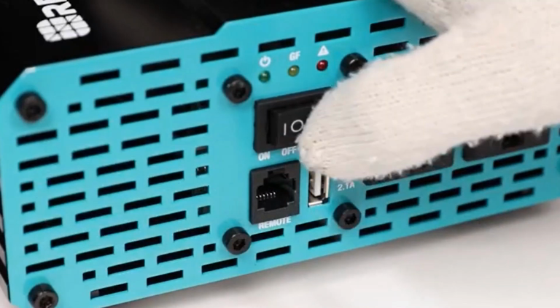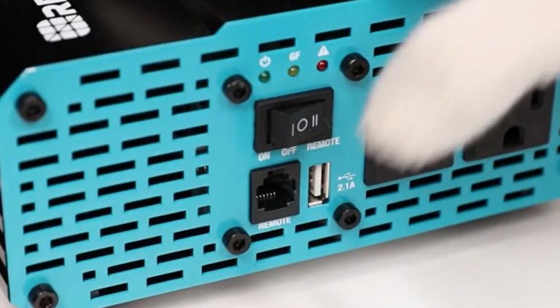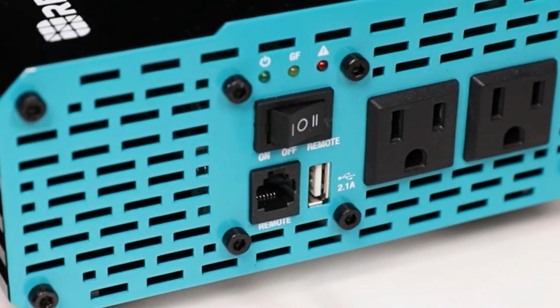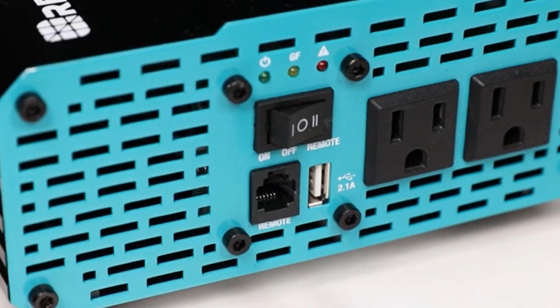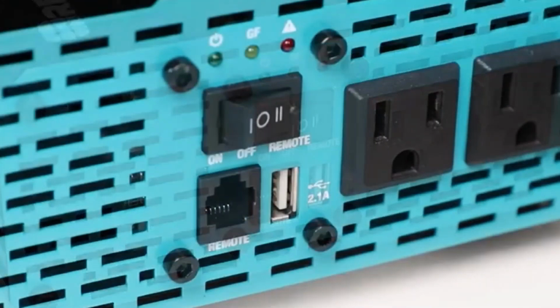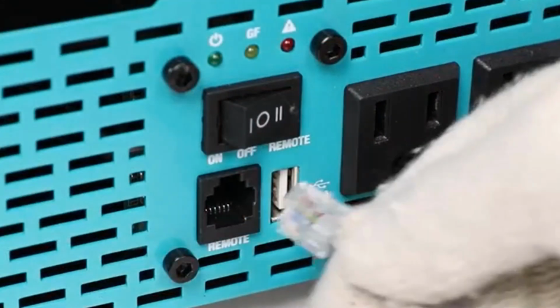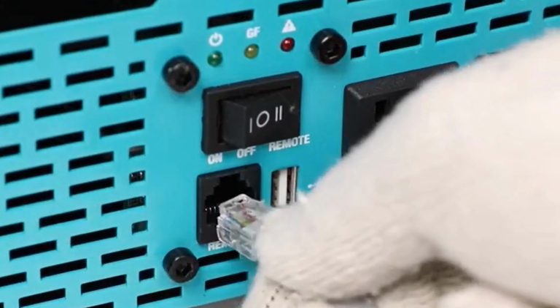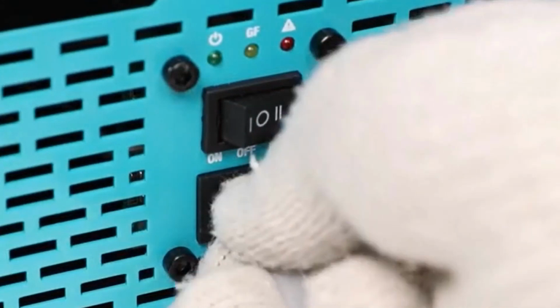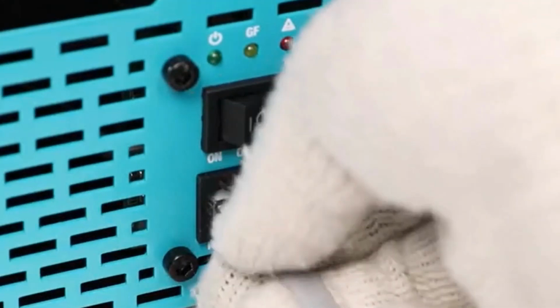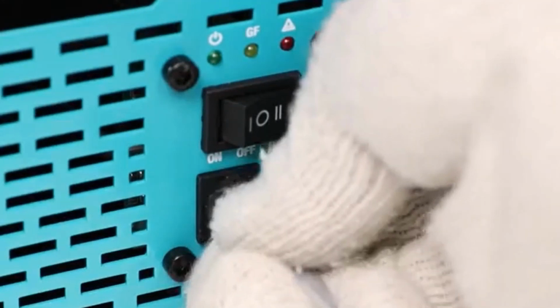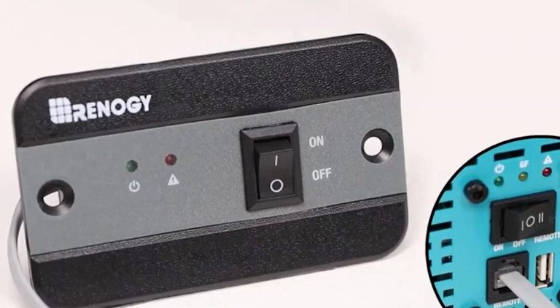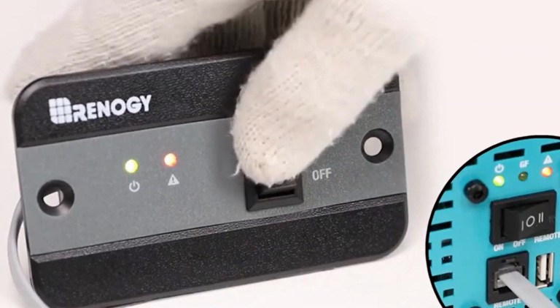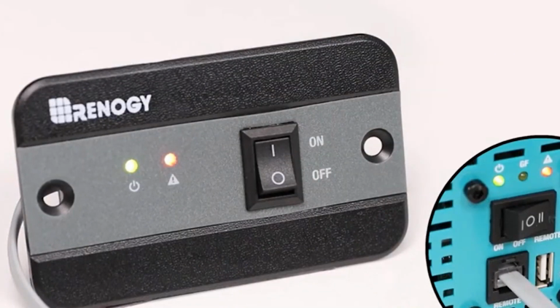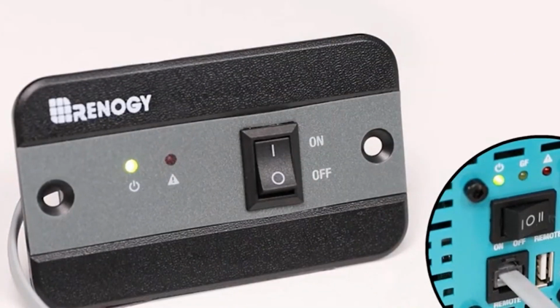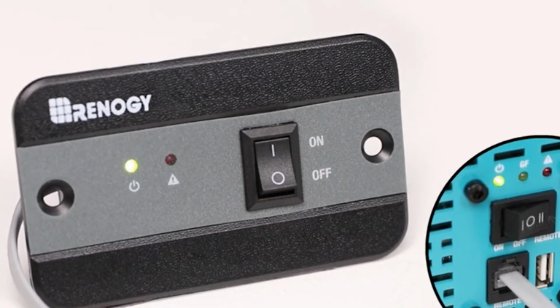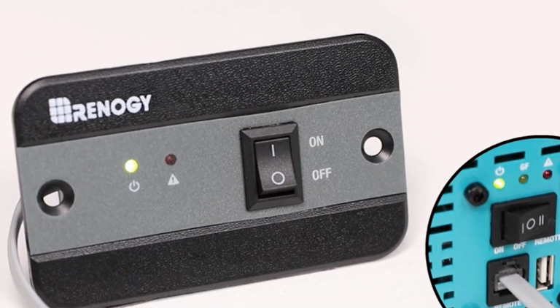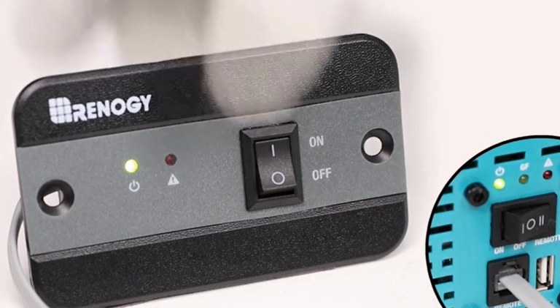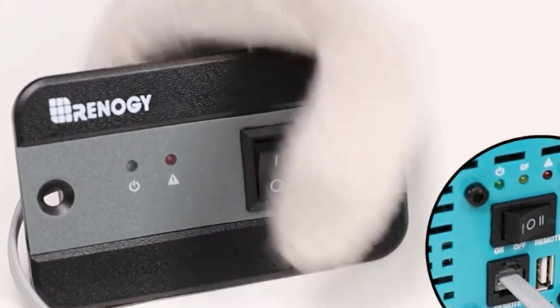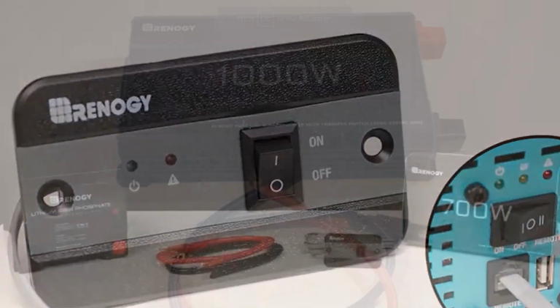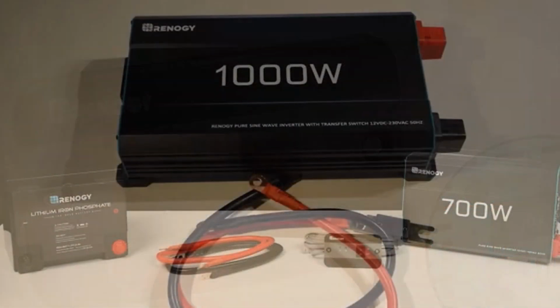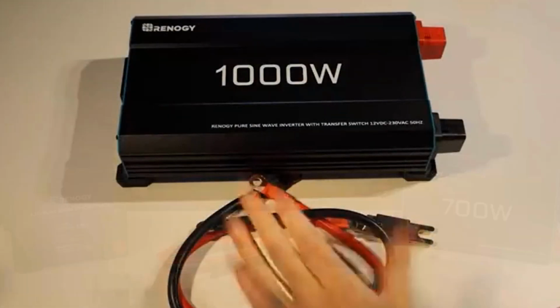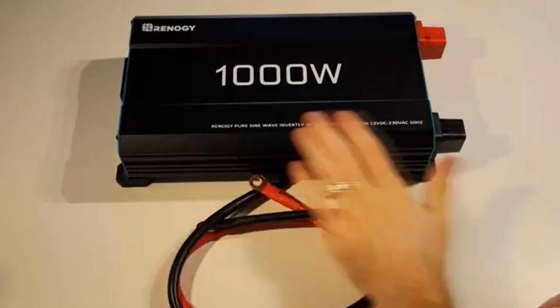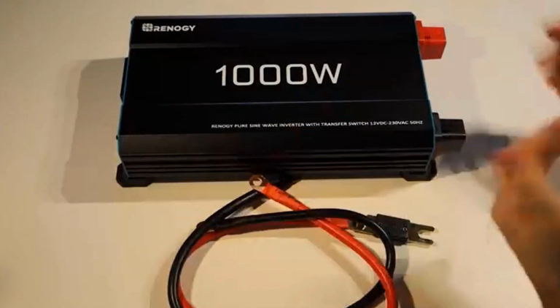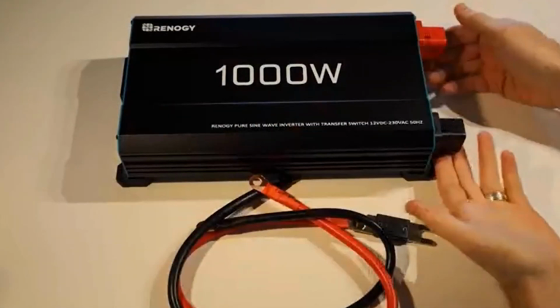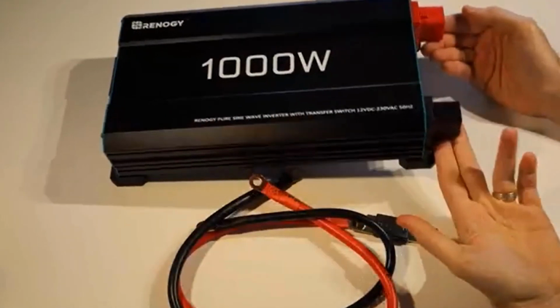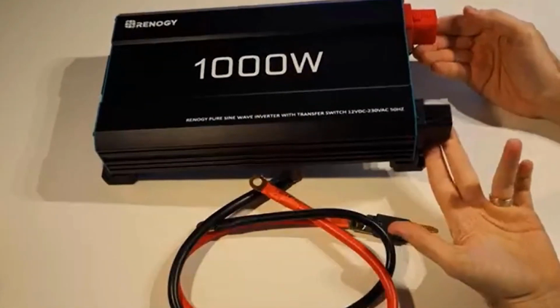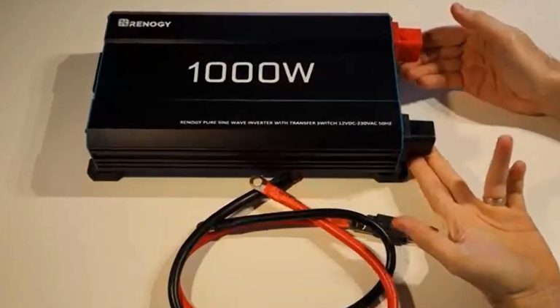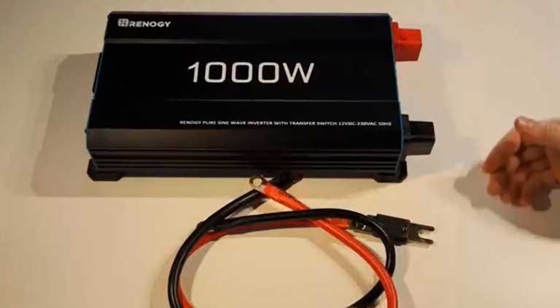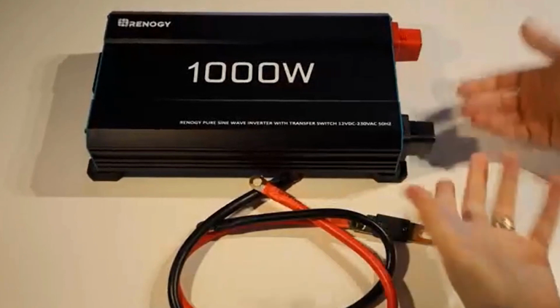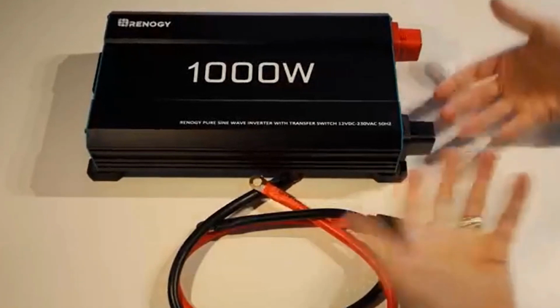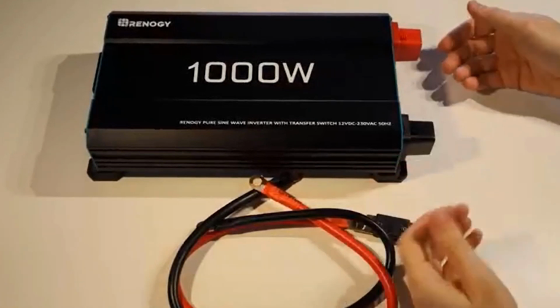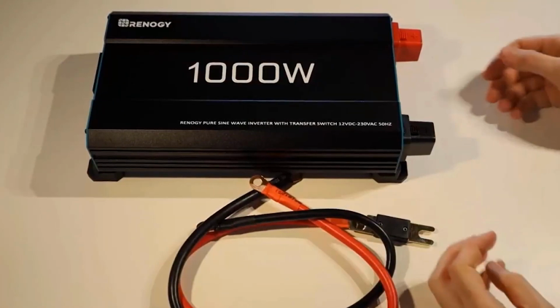Hardwire Remote Controller: take control of your power with the included hardwire remote controller, allowing you to monitor and manage the inverter from a distance. This feature enhances user convenience and flexibility.